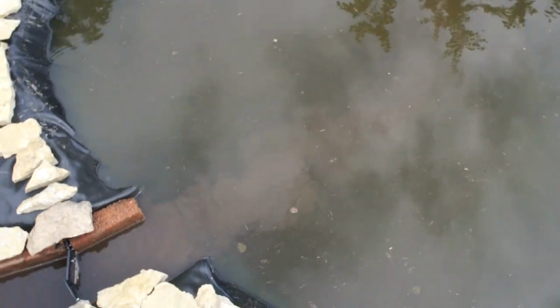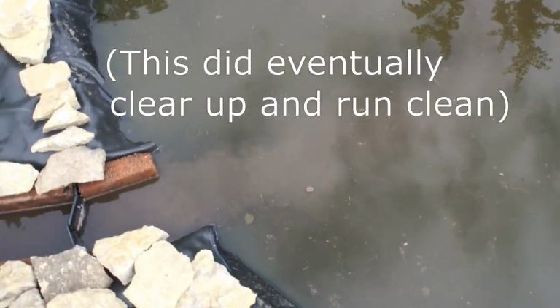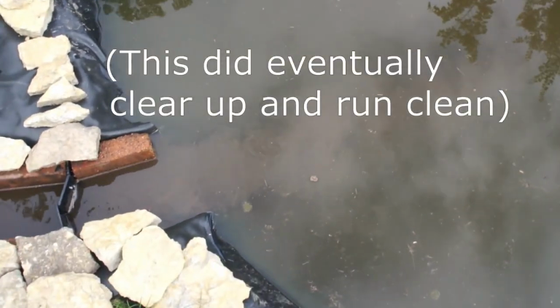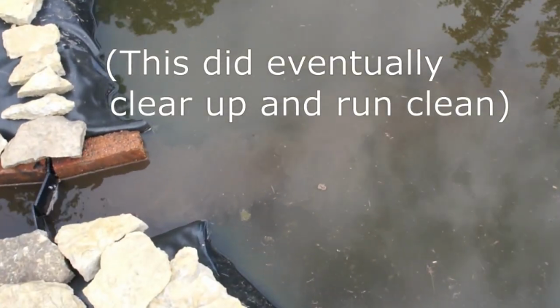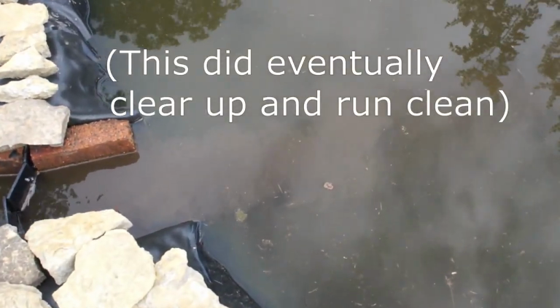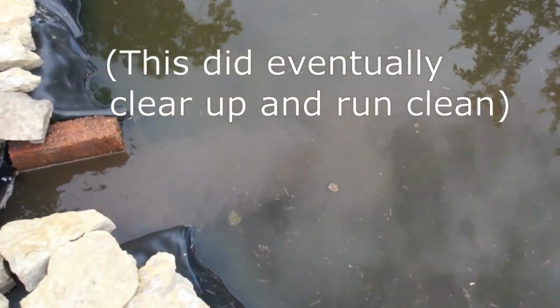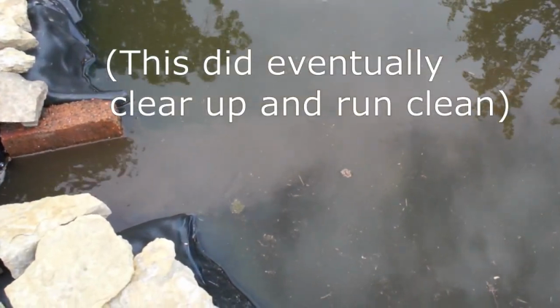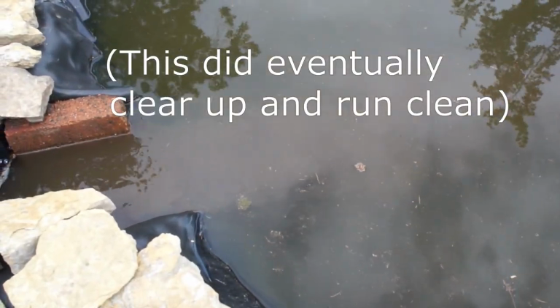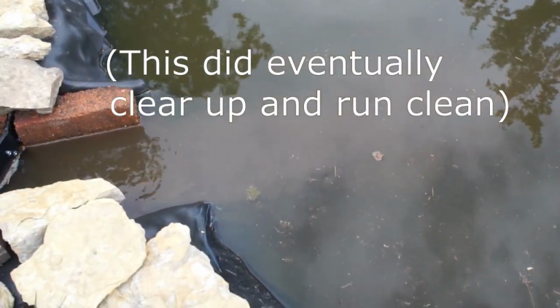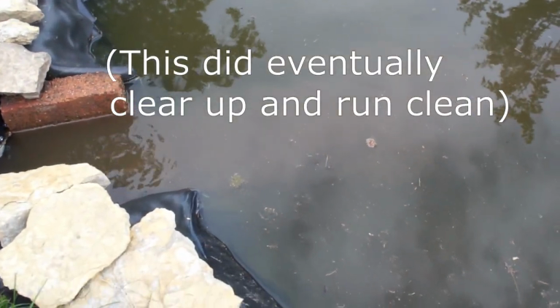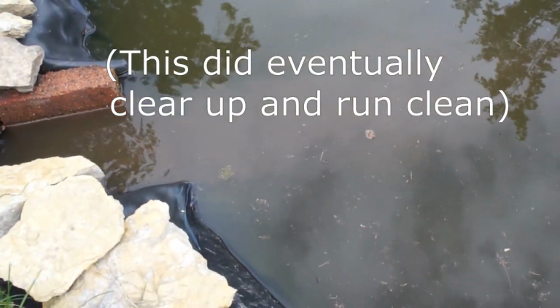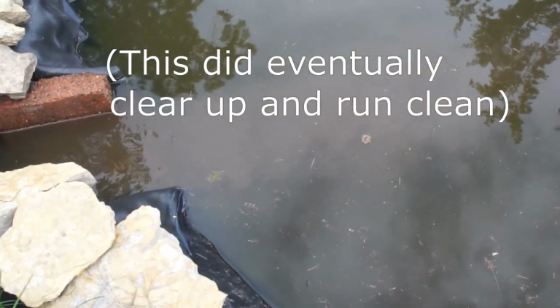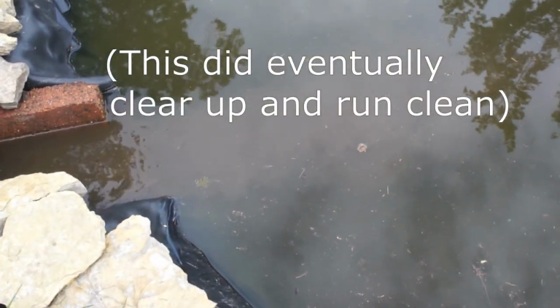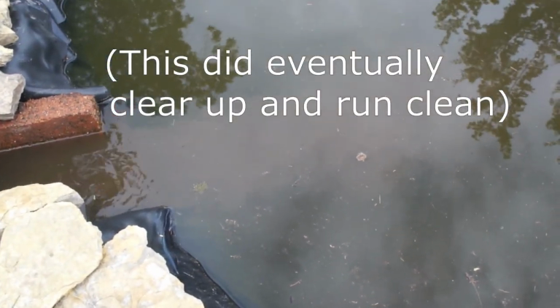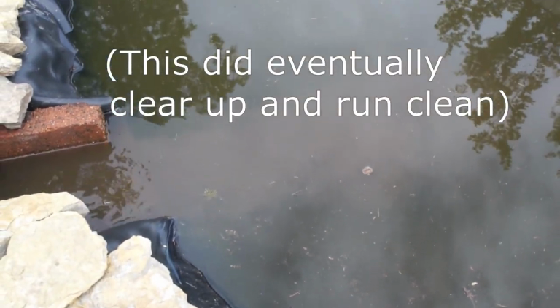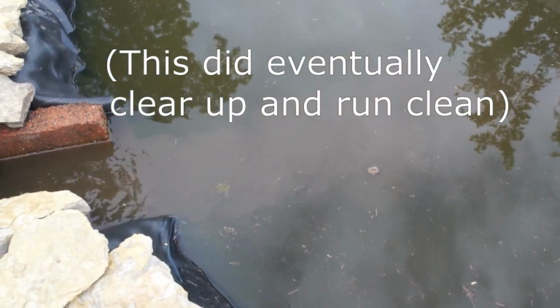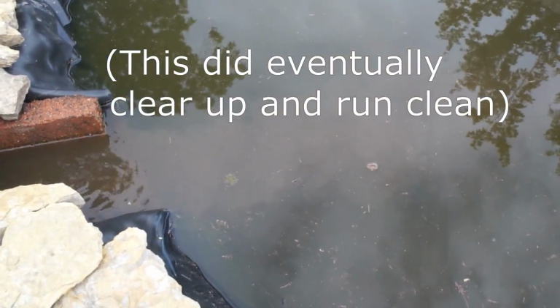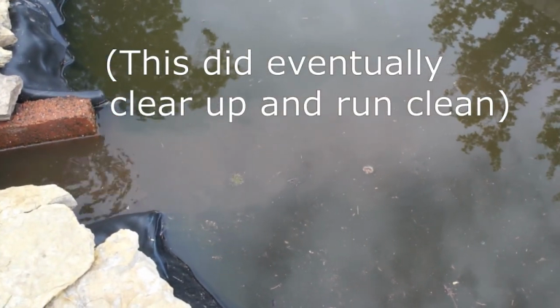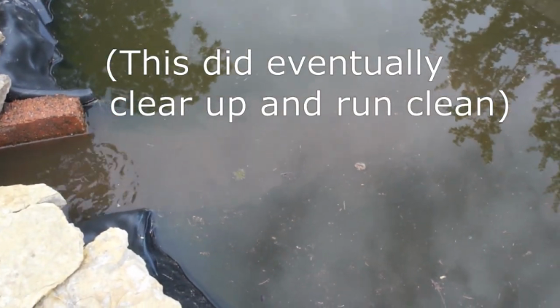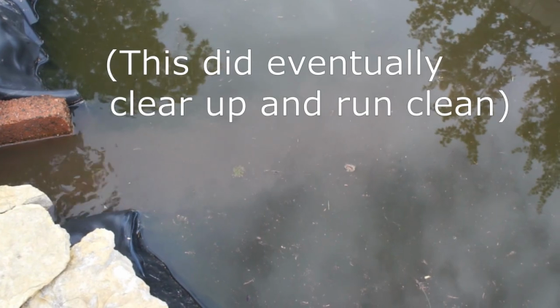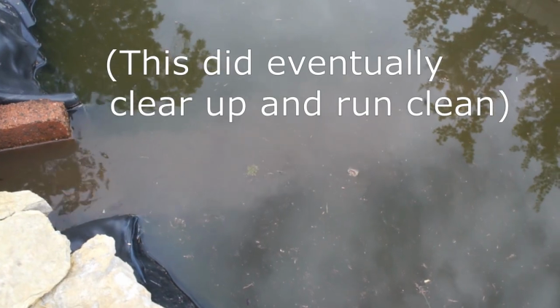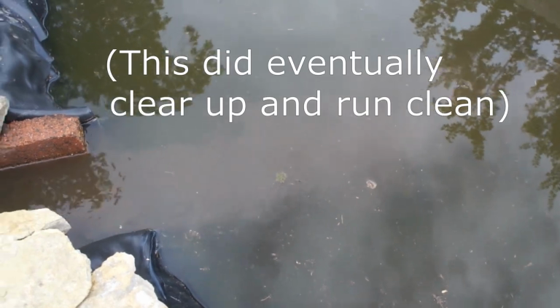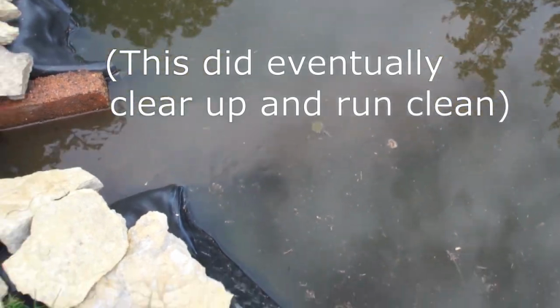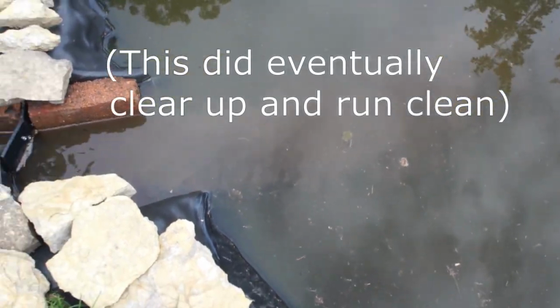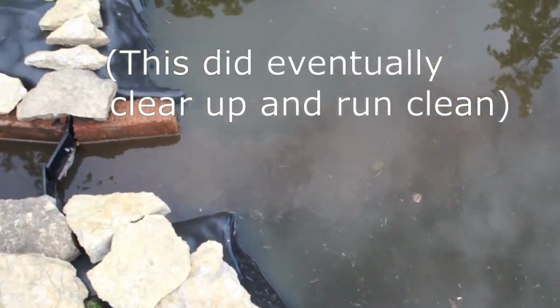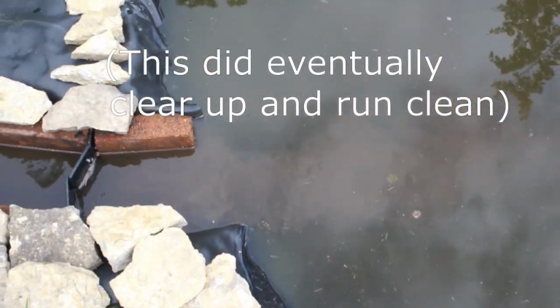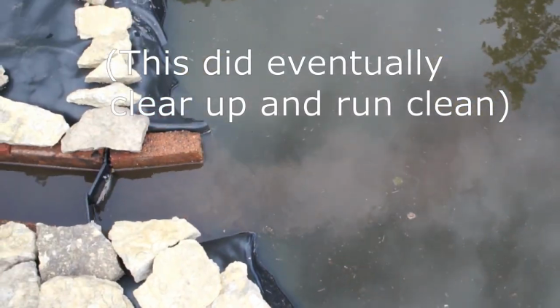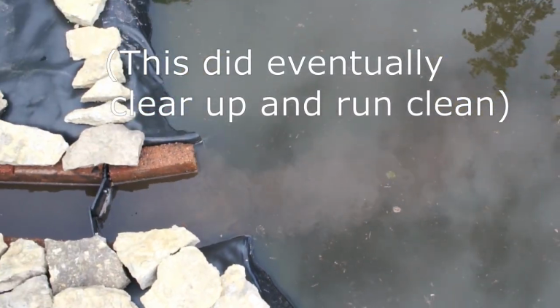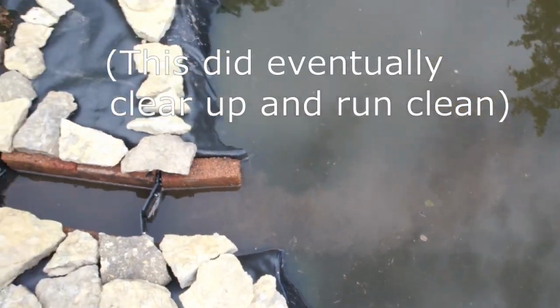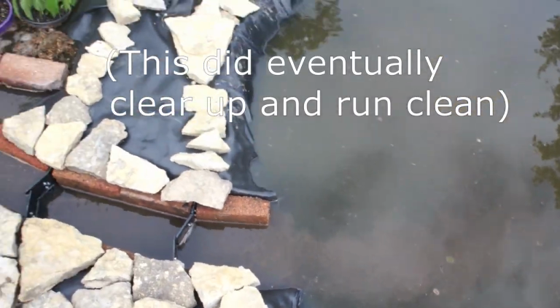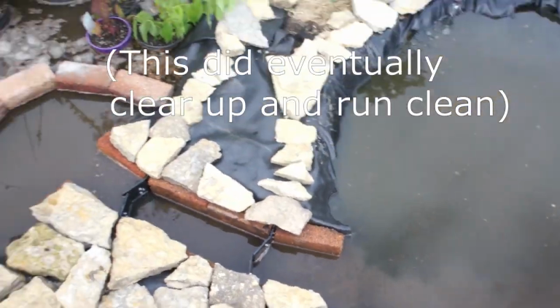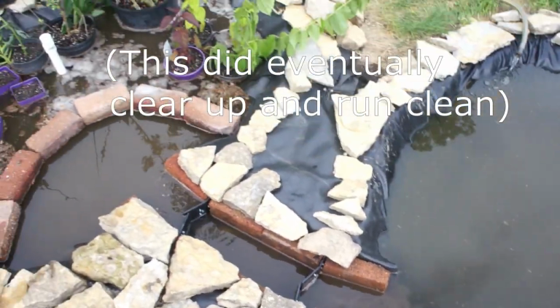Right now it's mostly mud runoff, but hopefully that'll calm down after a little more filtering and maybe with the addition of another screen here.